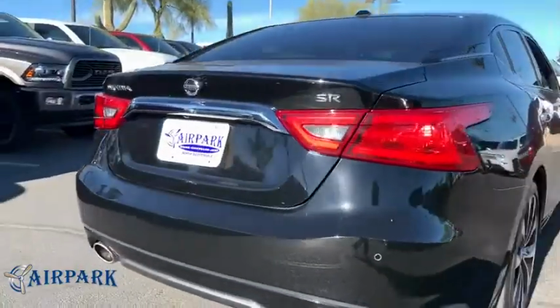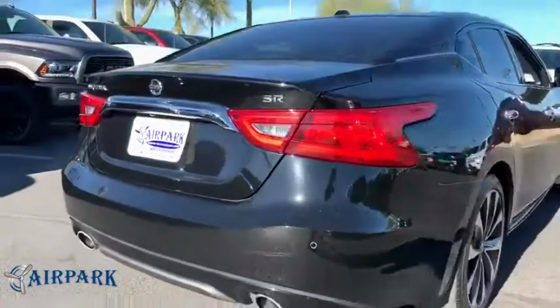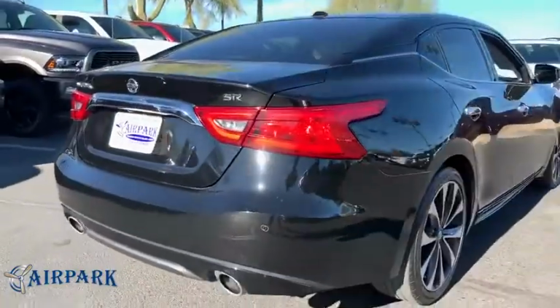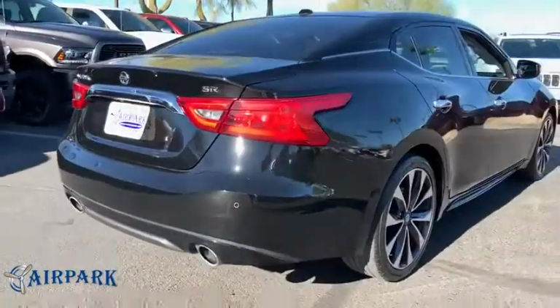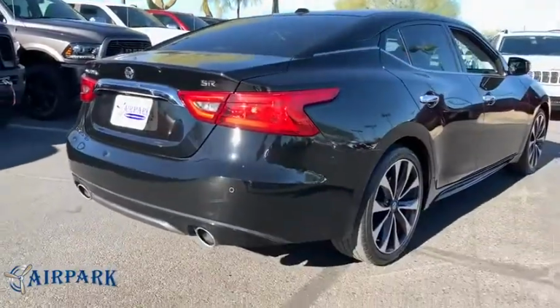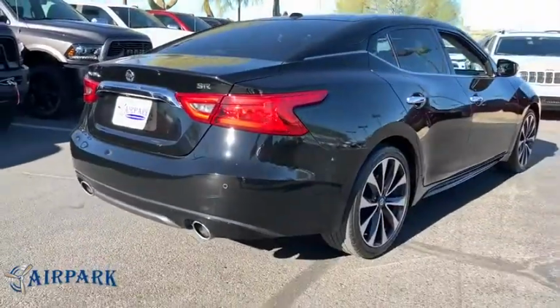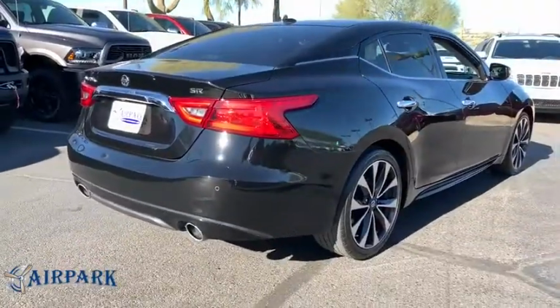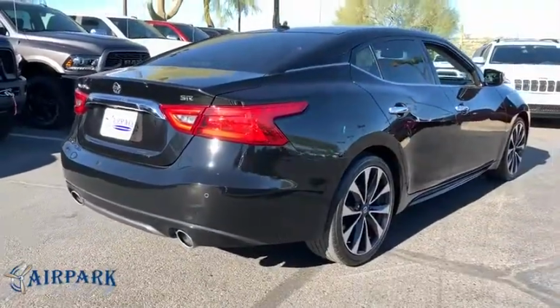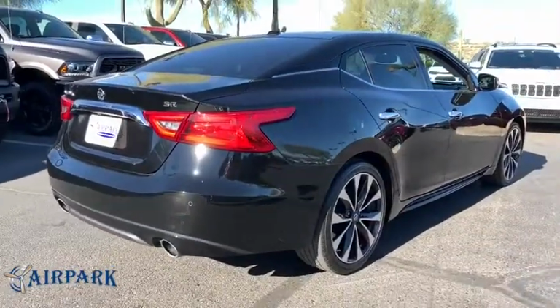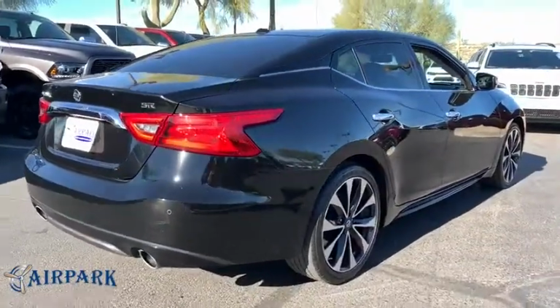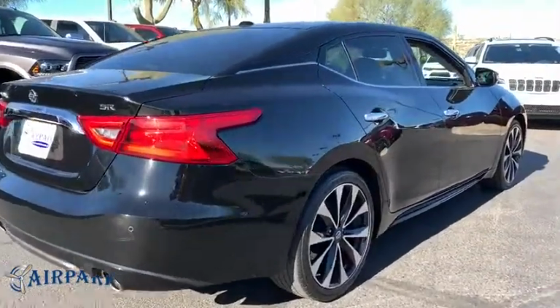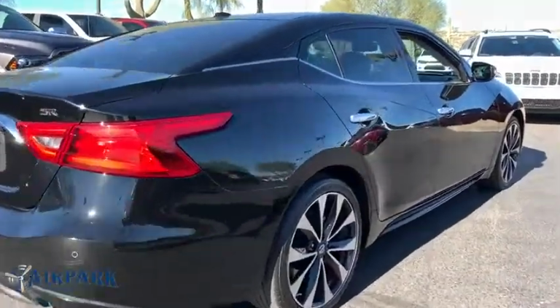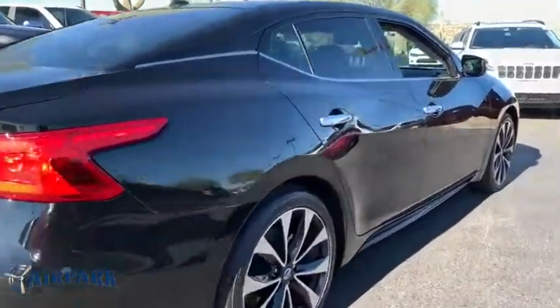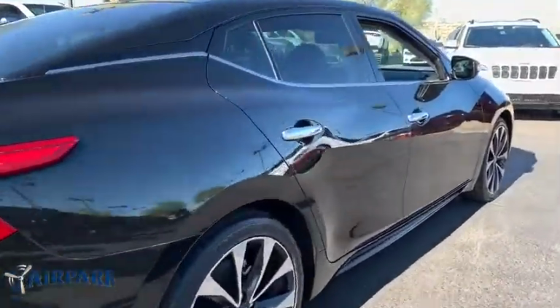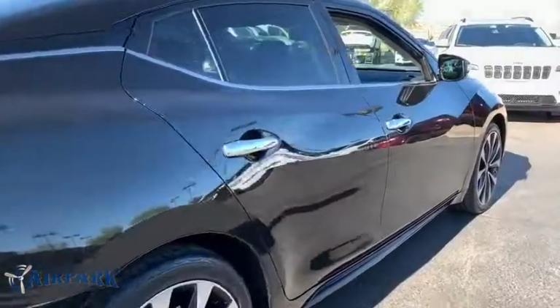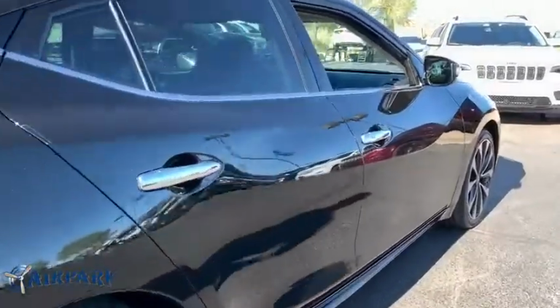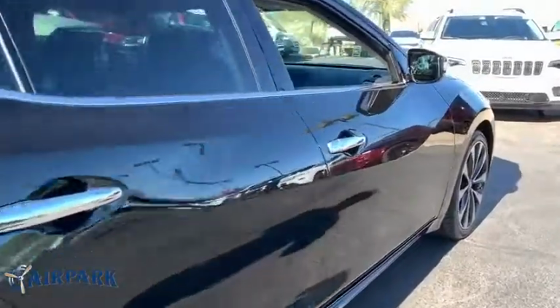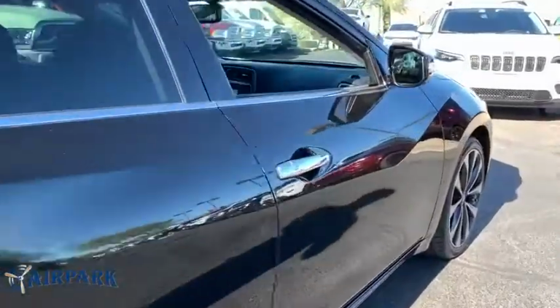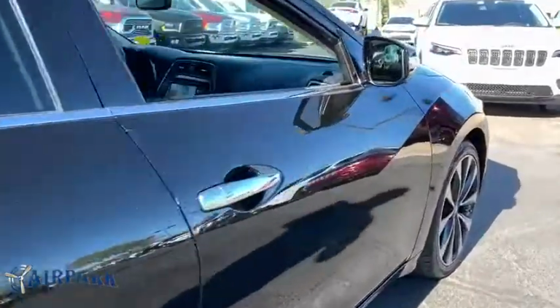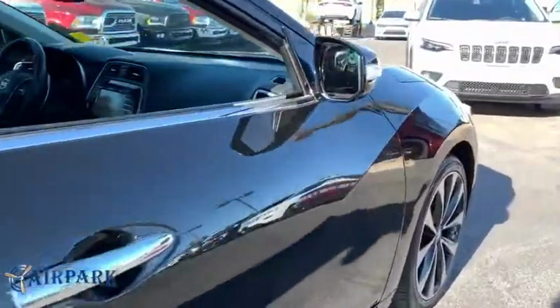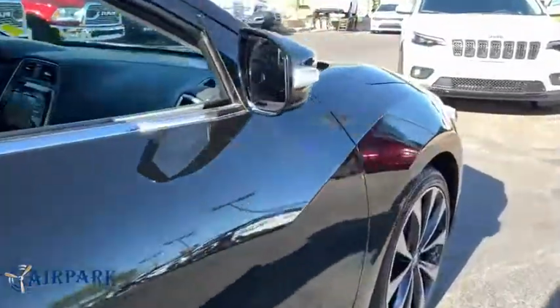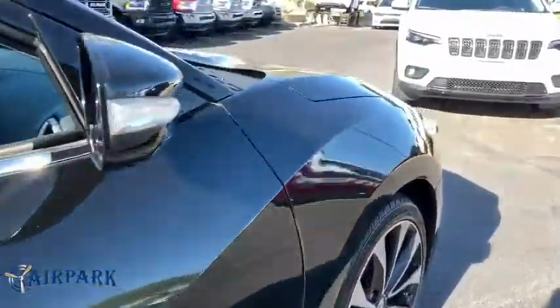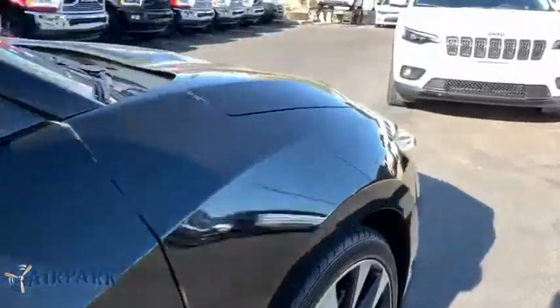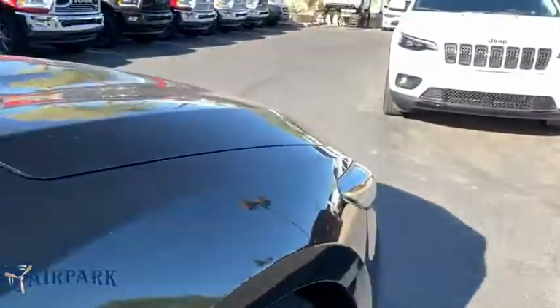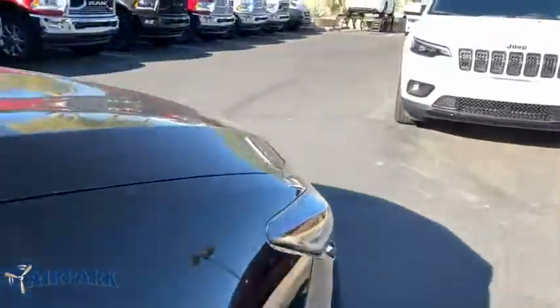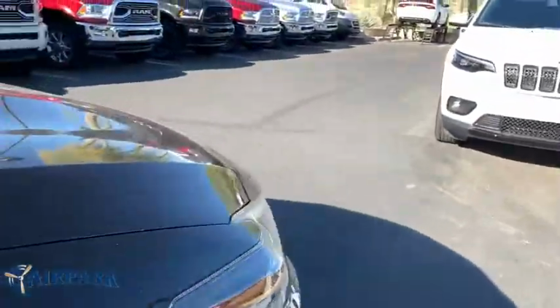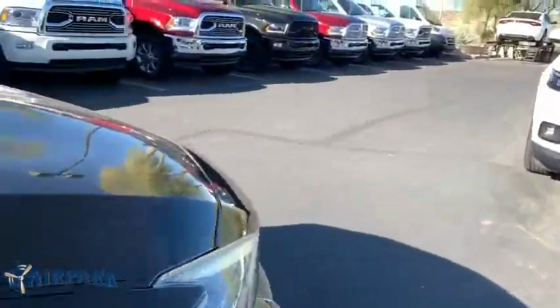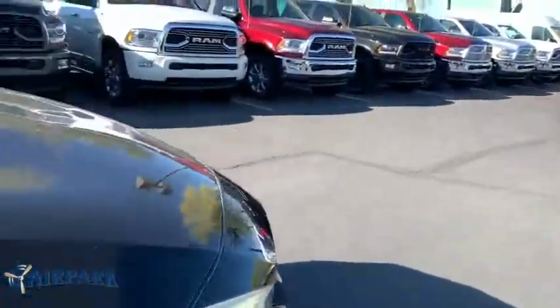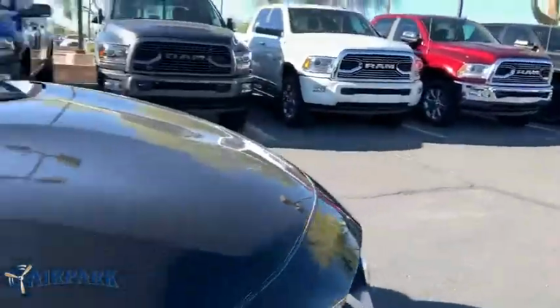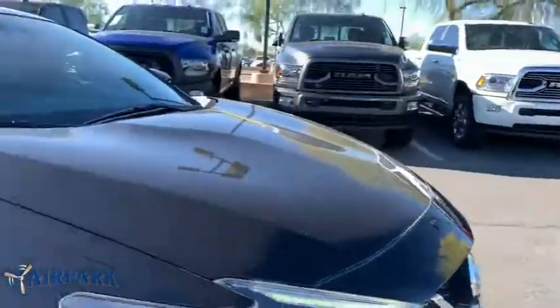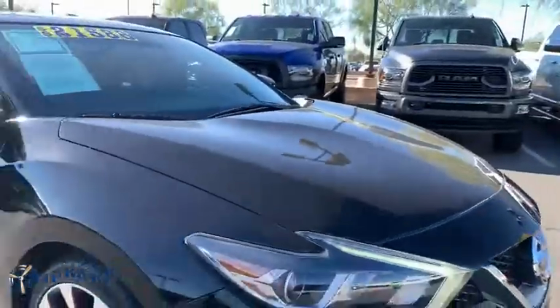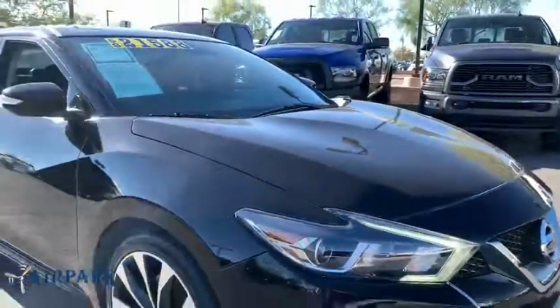This vehicle has less than 30,000 miles. Here are some of this vehicle's great options: stability control, traction control, navigation system.